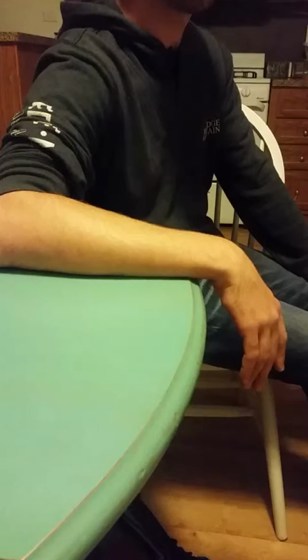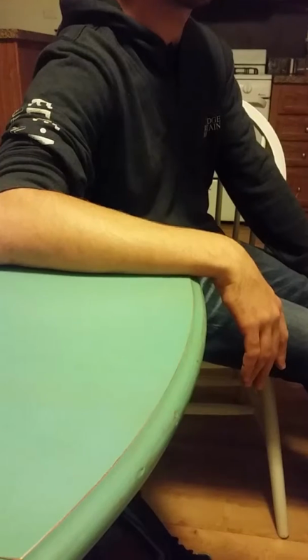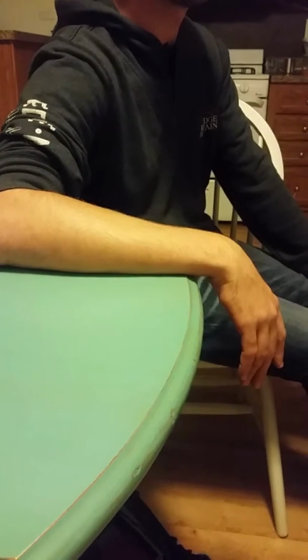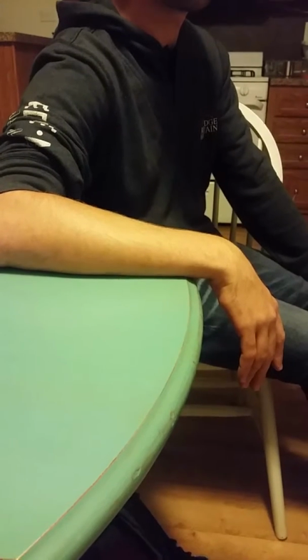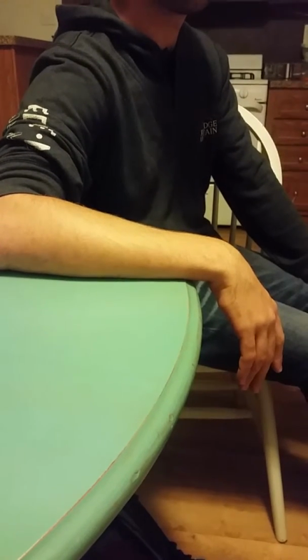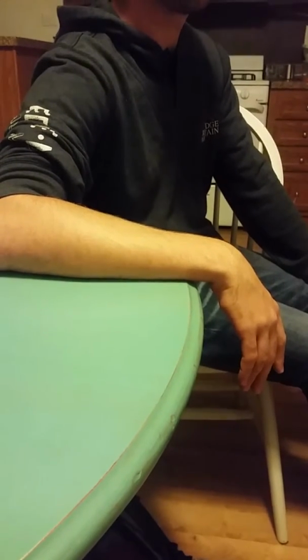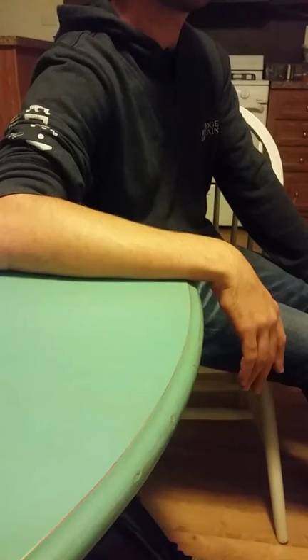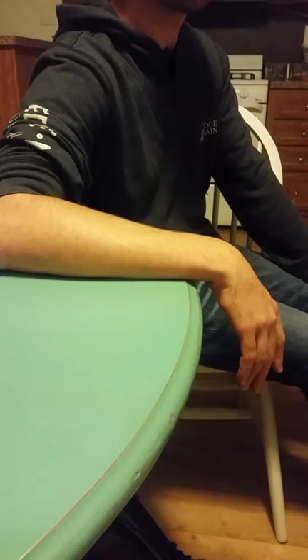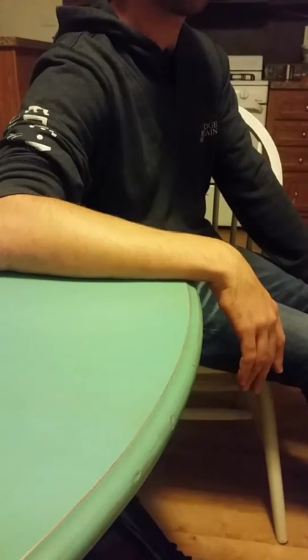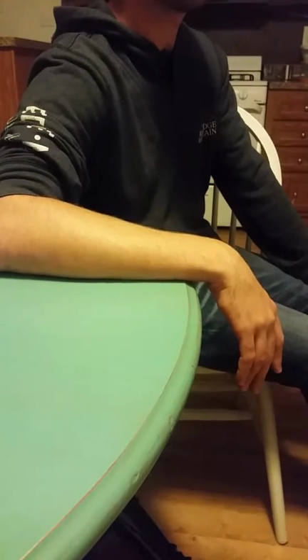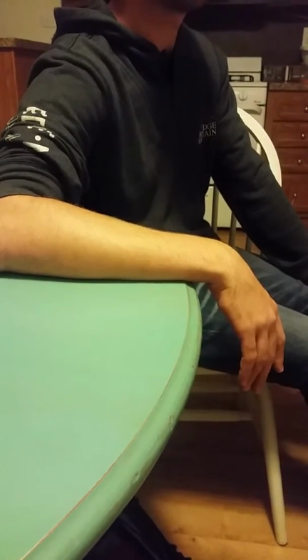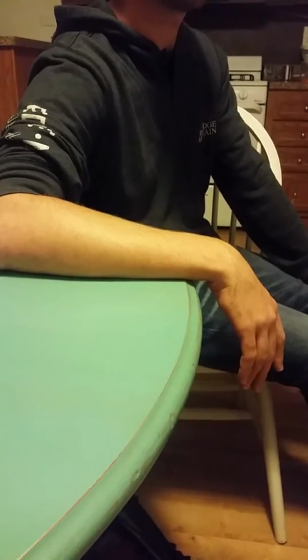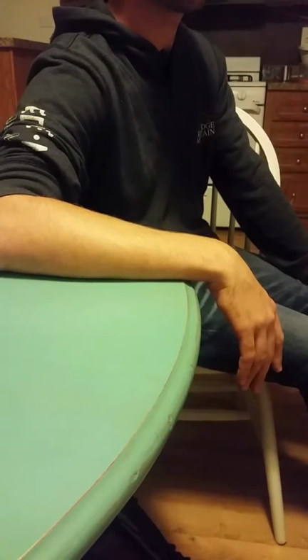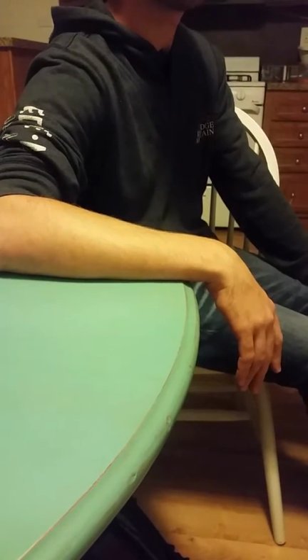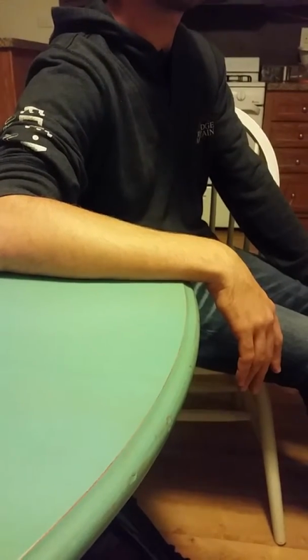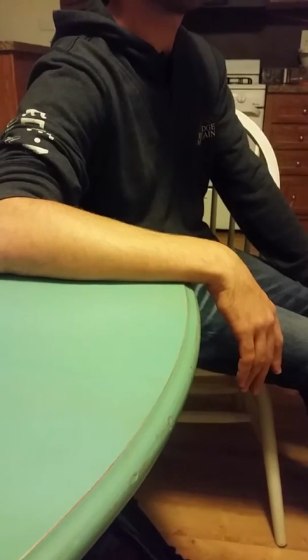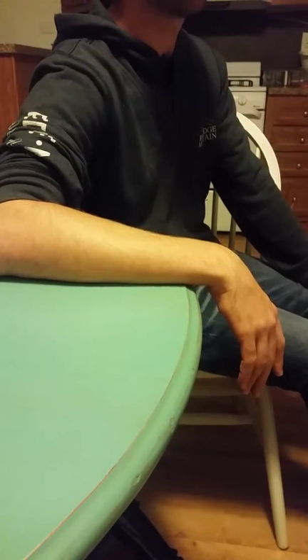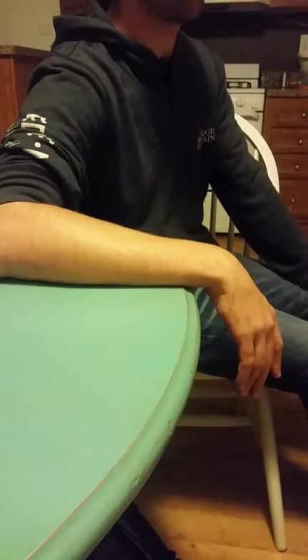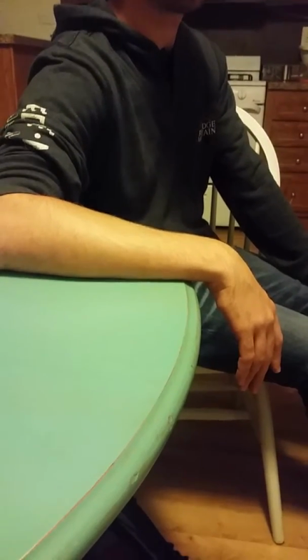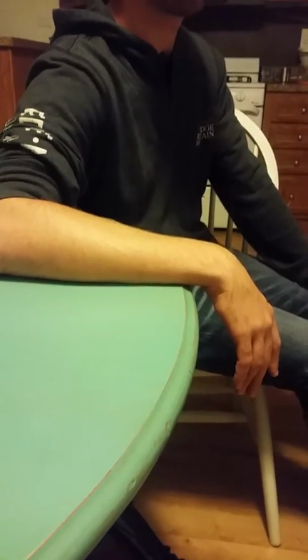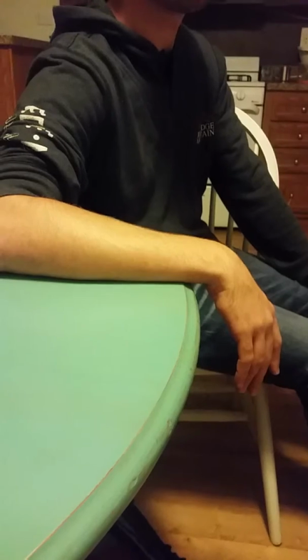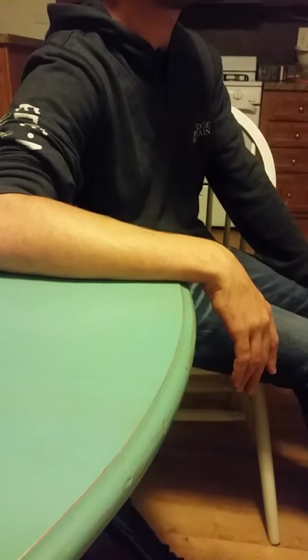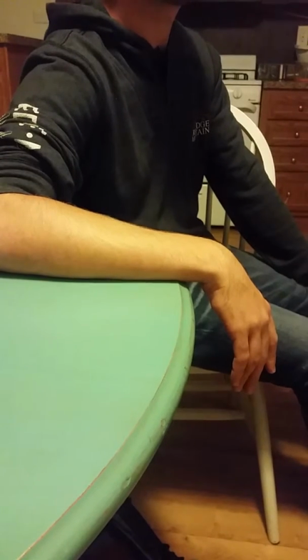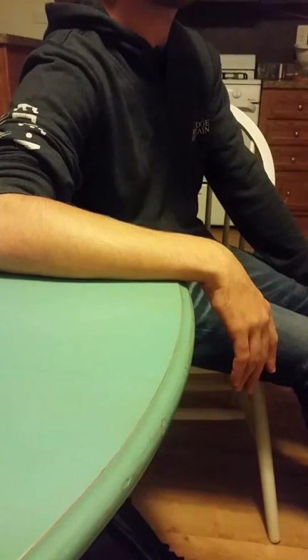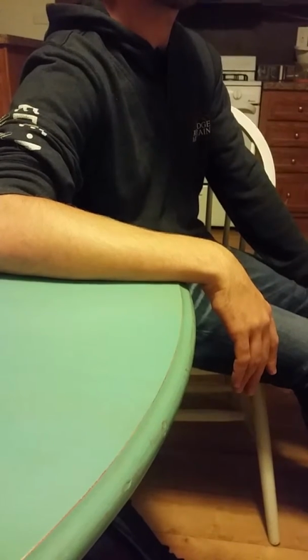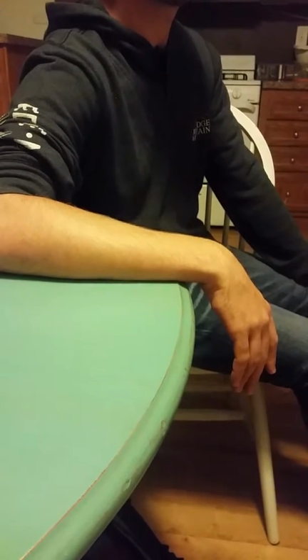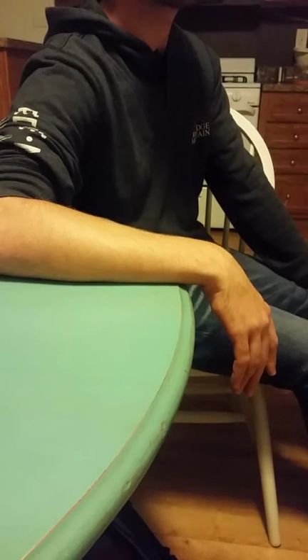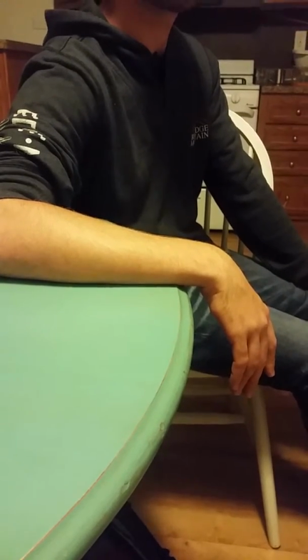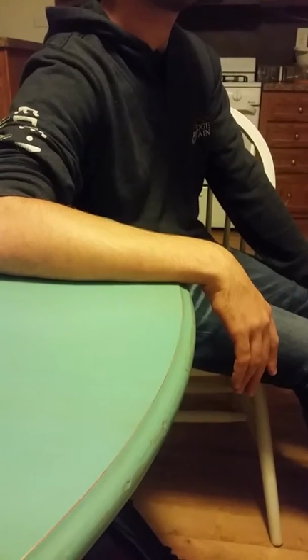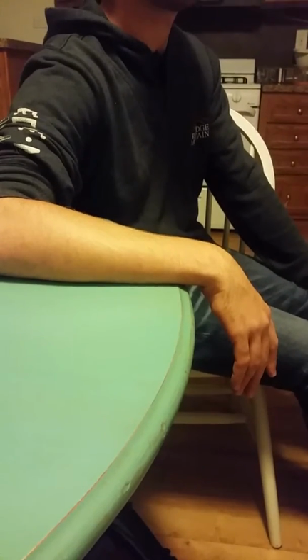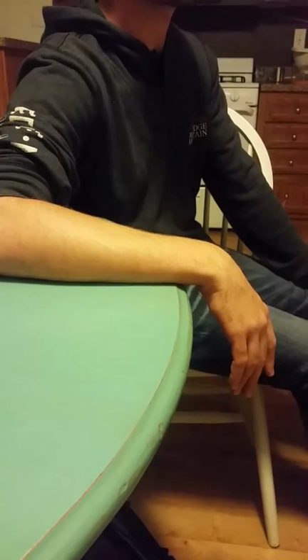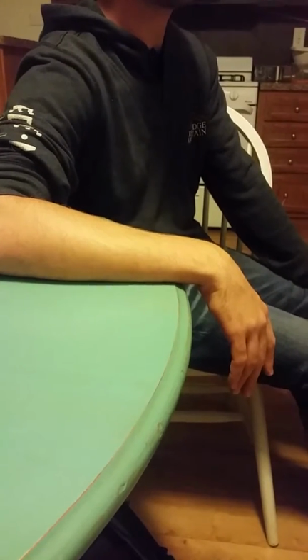We are doing ulnar and radial deviation strengthening exercises. The patient will complete three sets of ten of each of these.